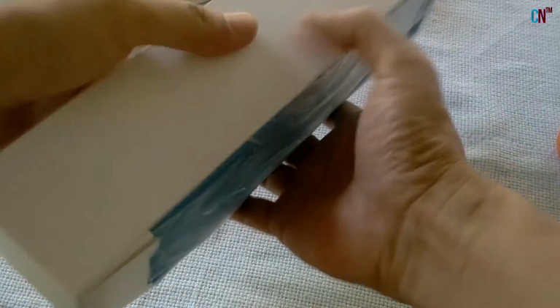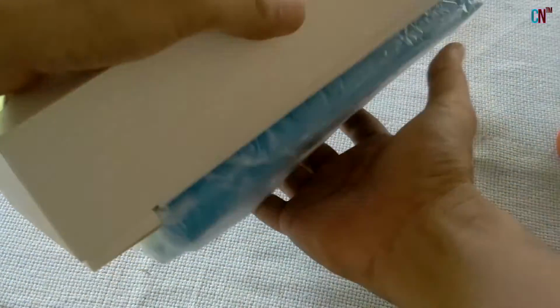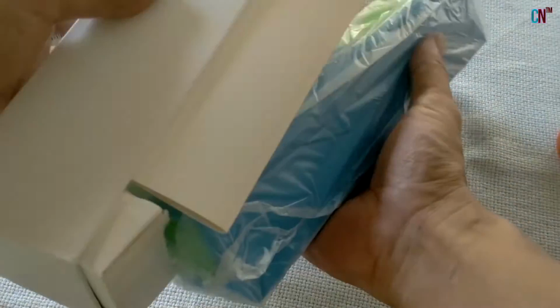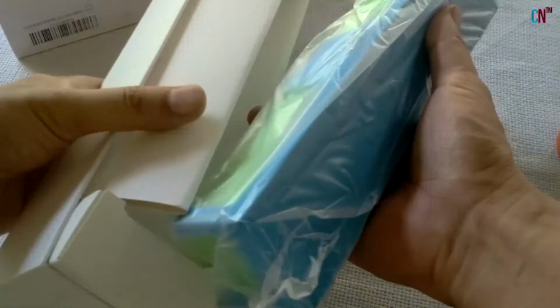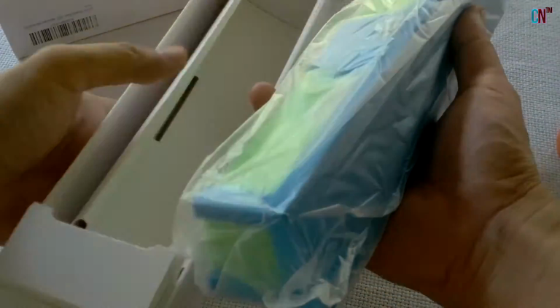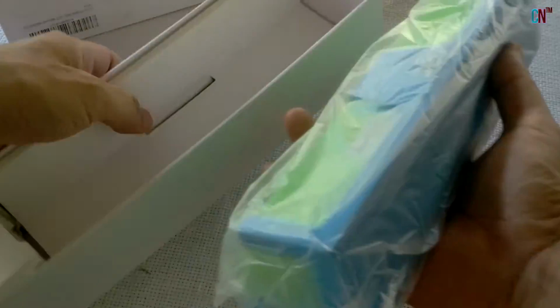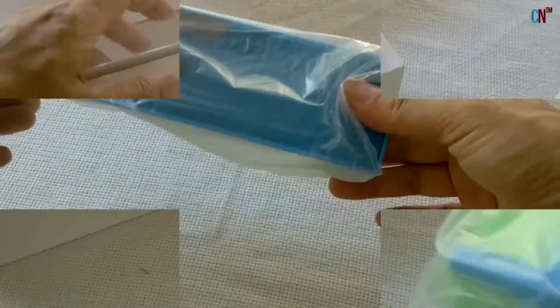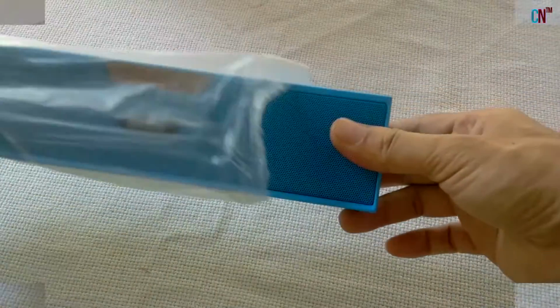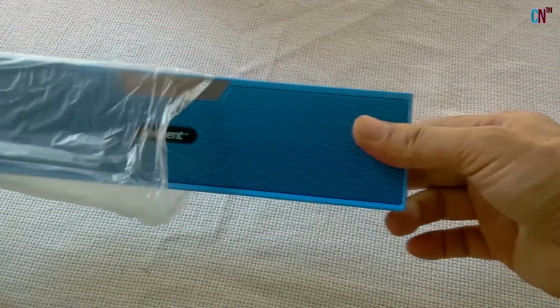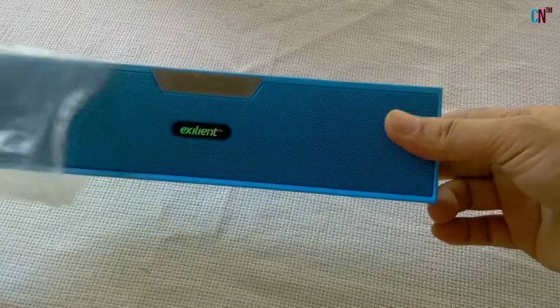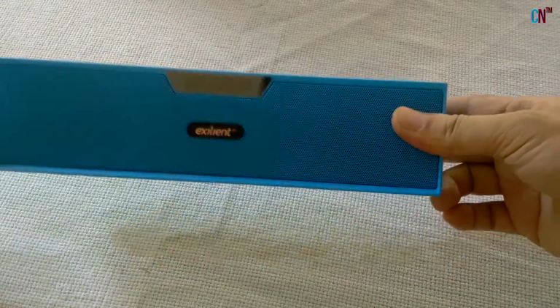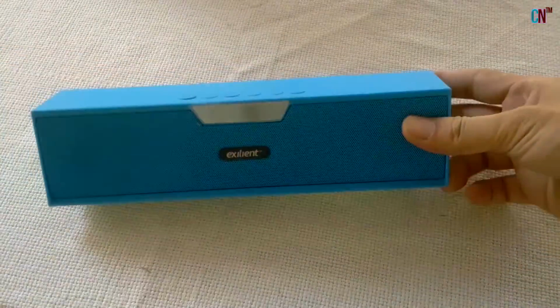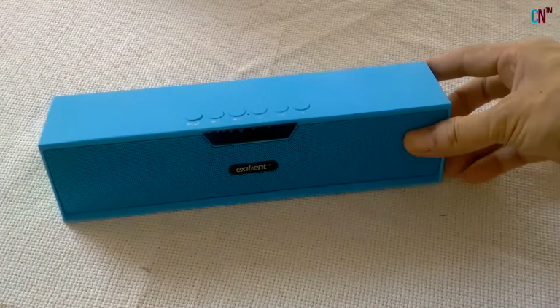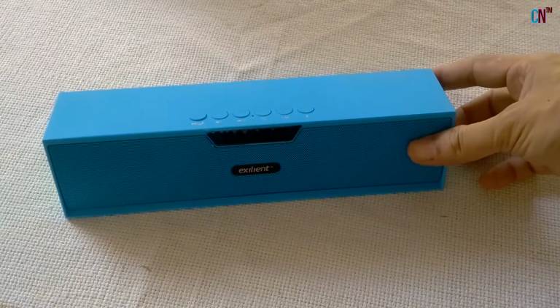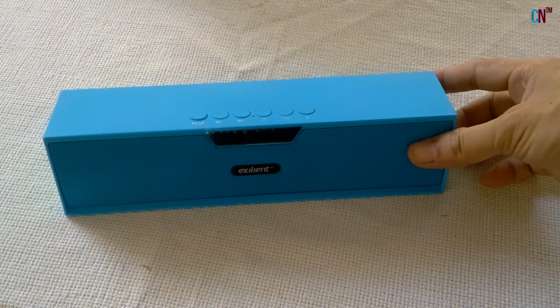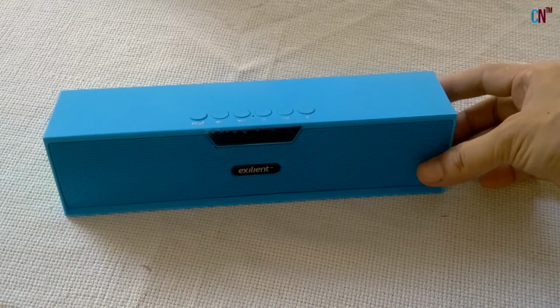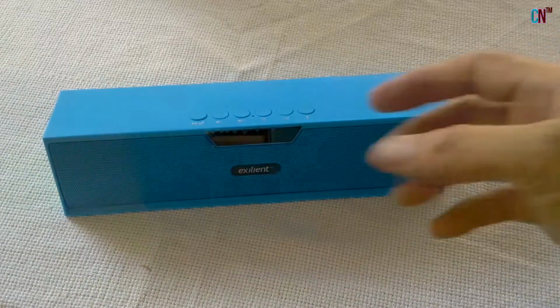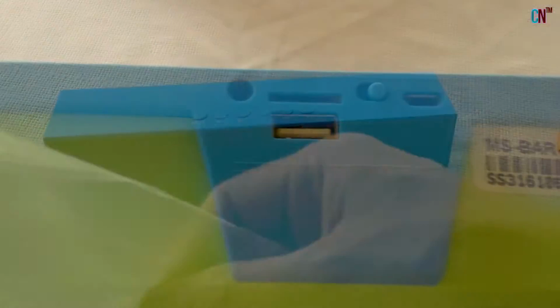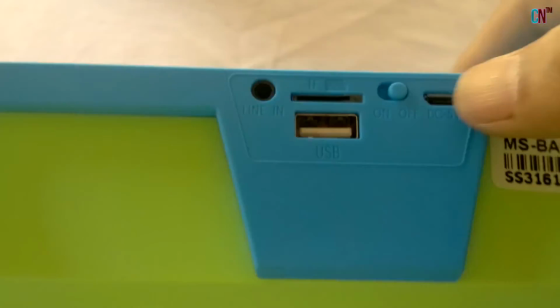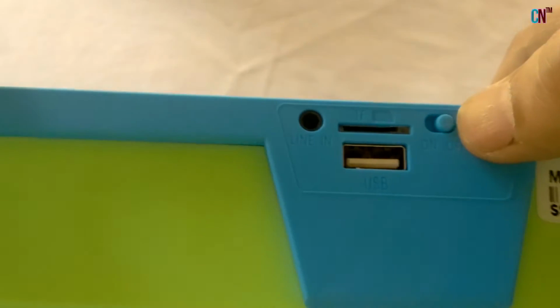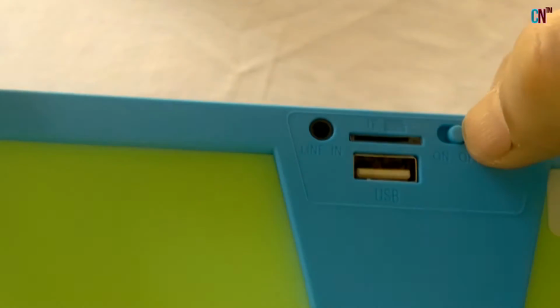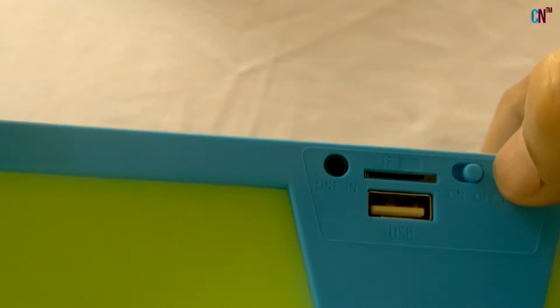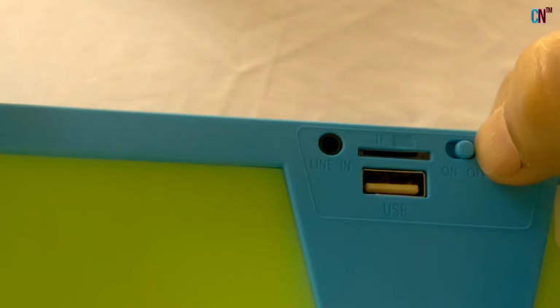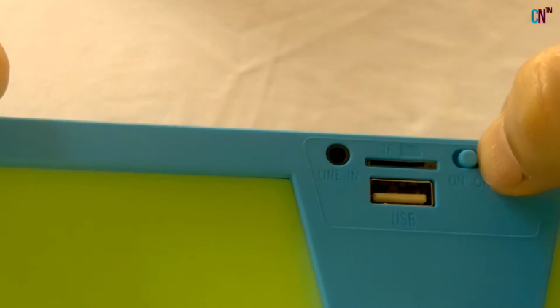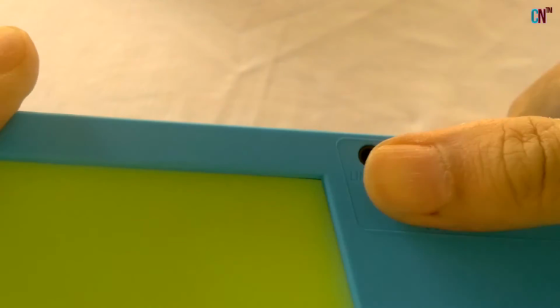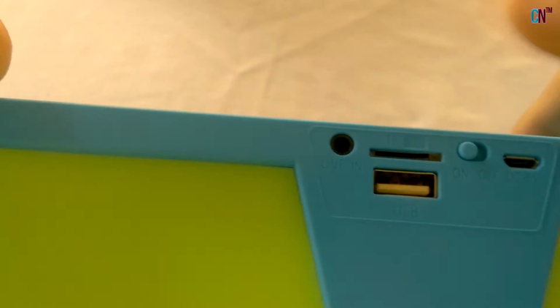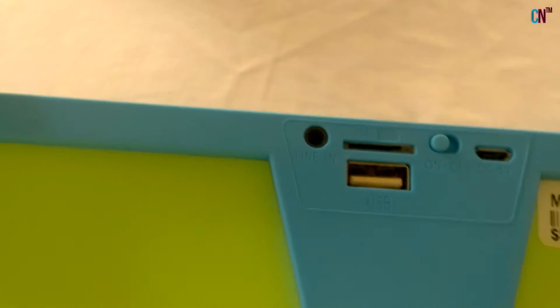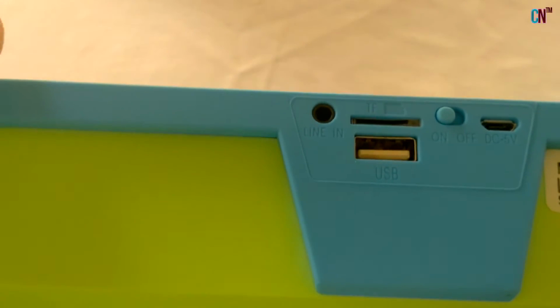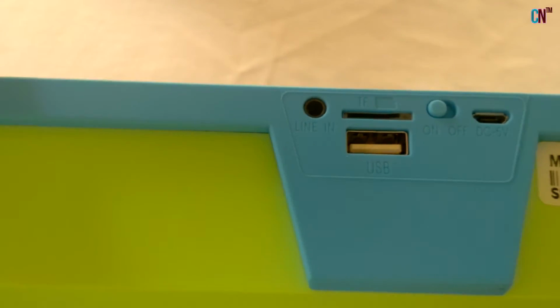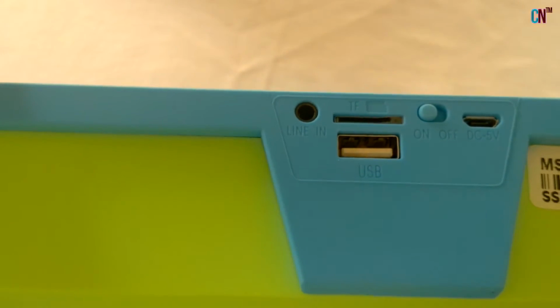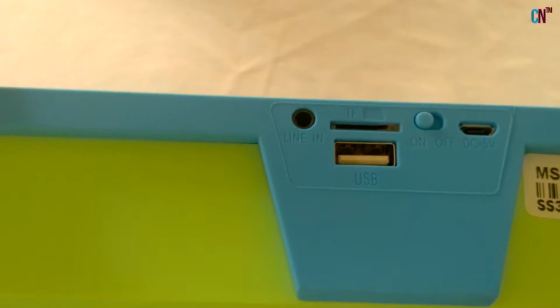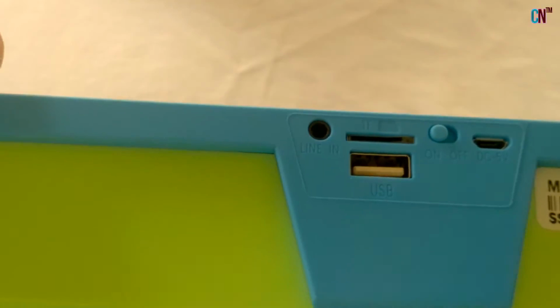First, let's talk about the build quality. The front grille is metallic and is painted on with blue, and the rest of the body is made of plastic, which feels very smooth to touch and a bit velvety. It definitely feels nice and durable too.